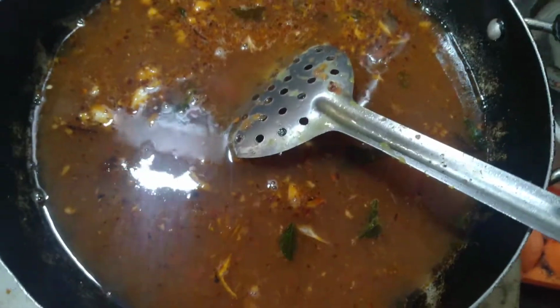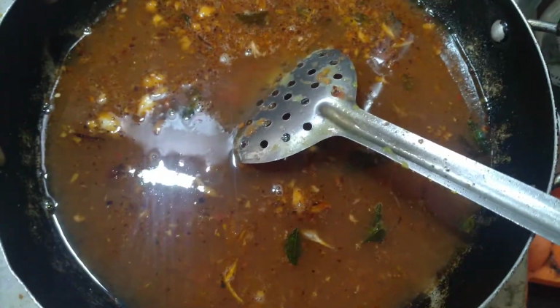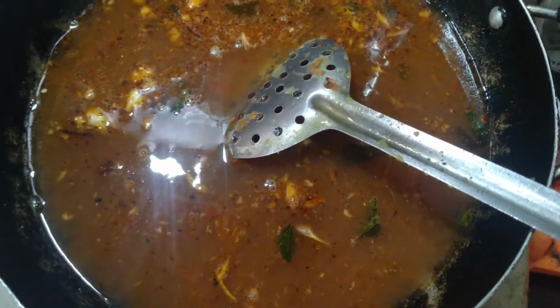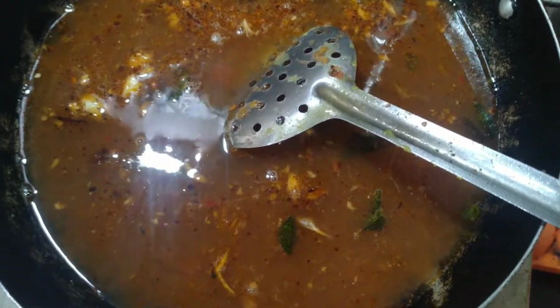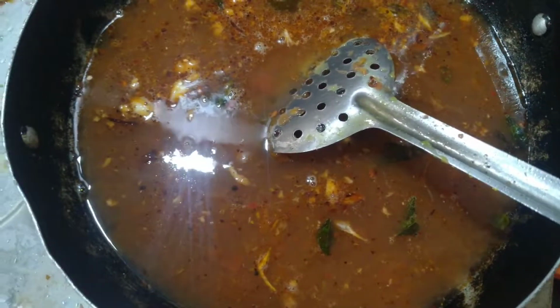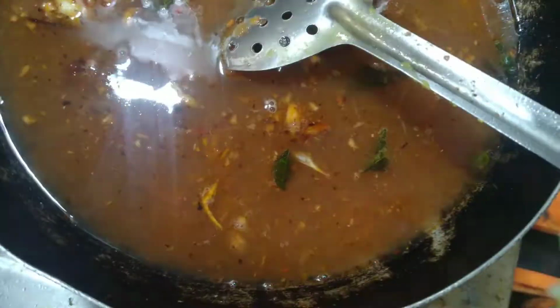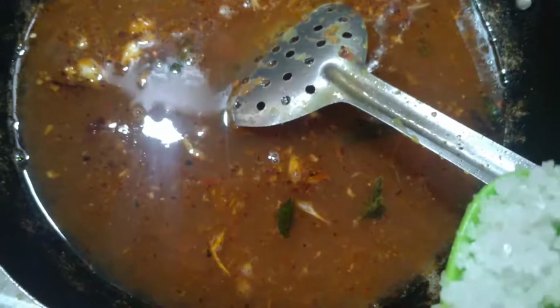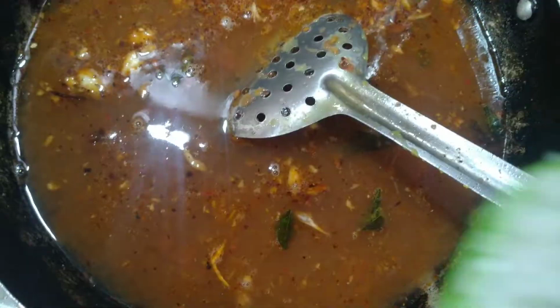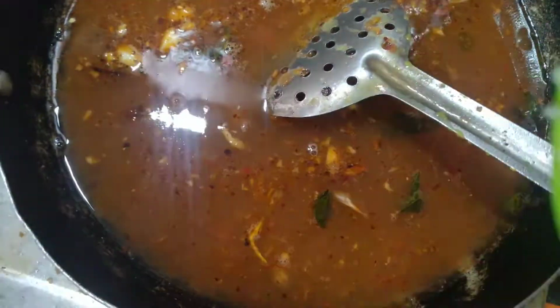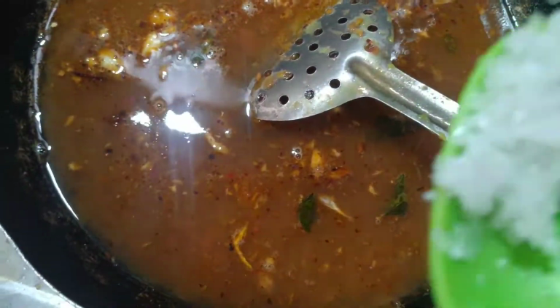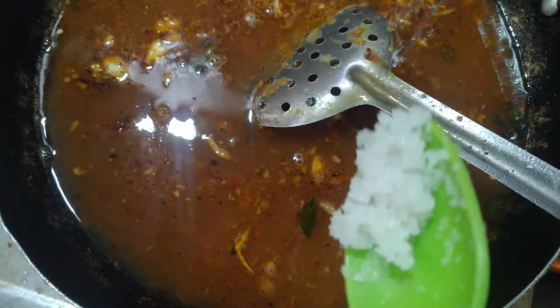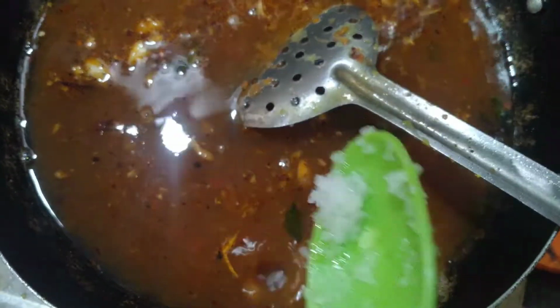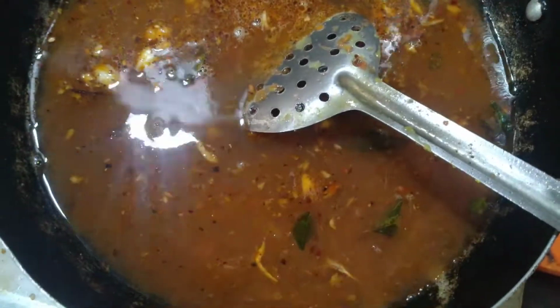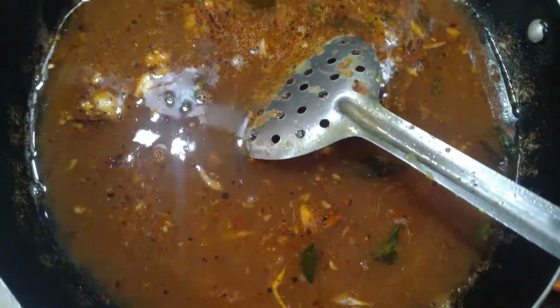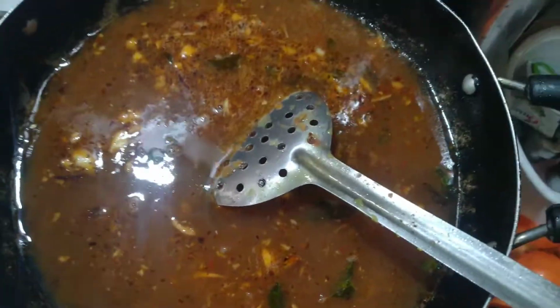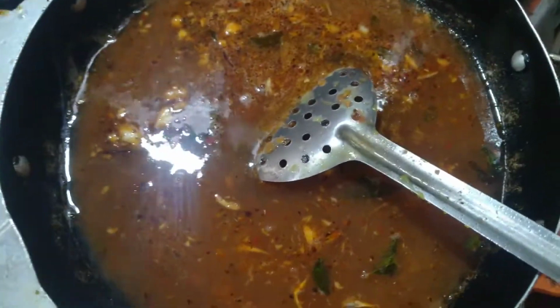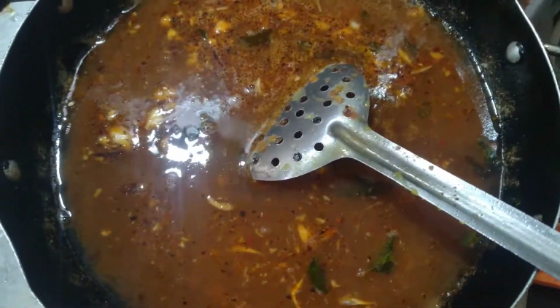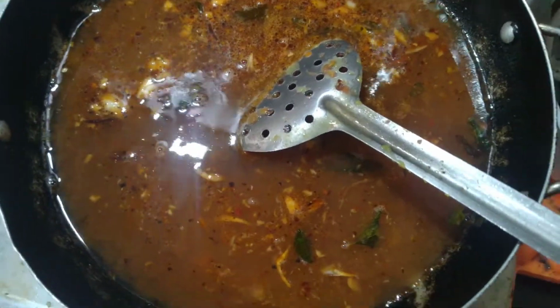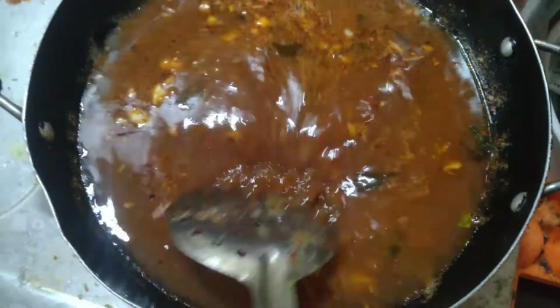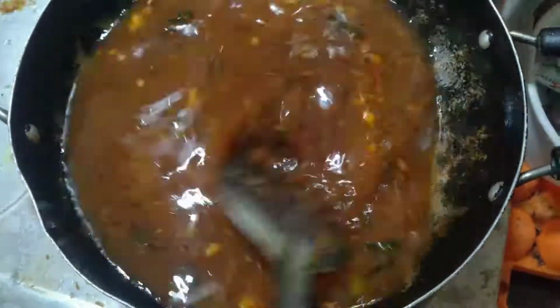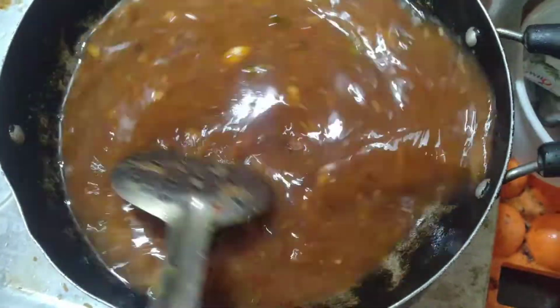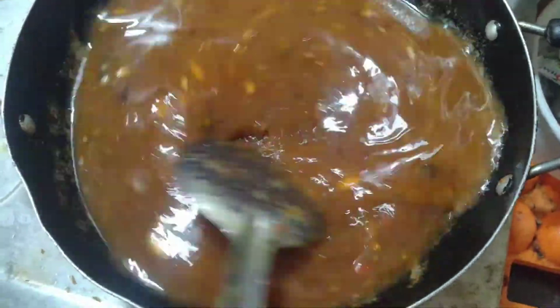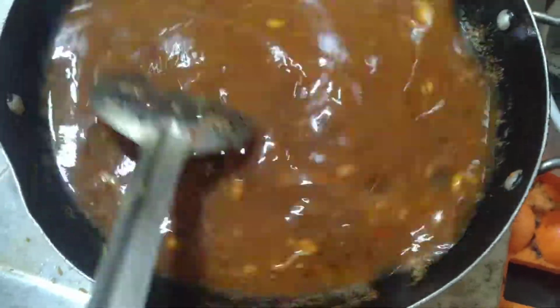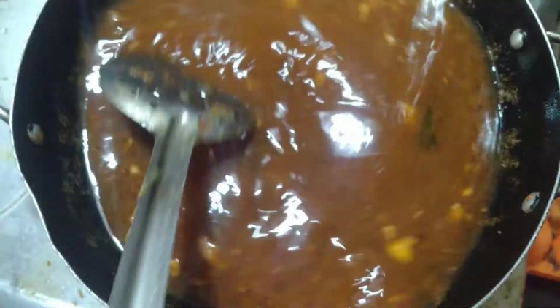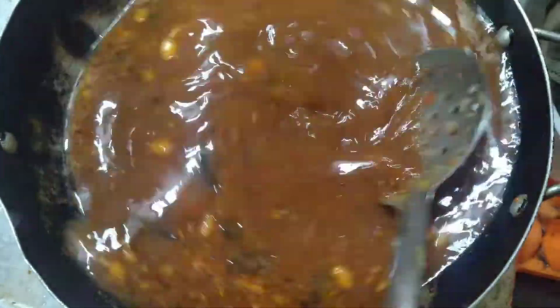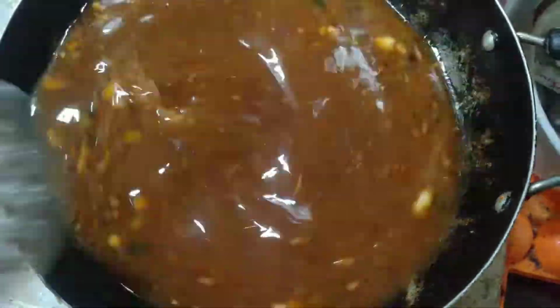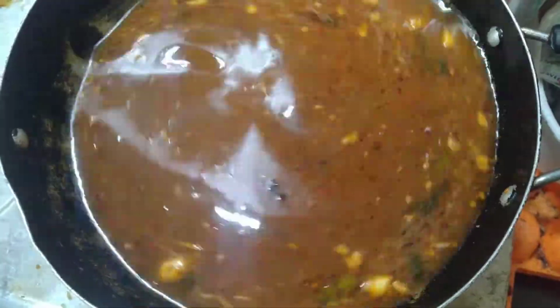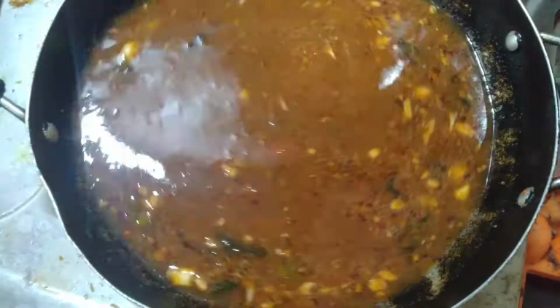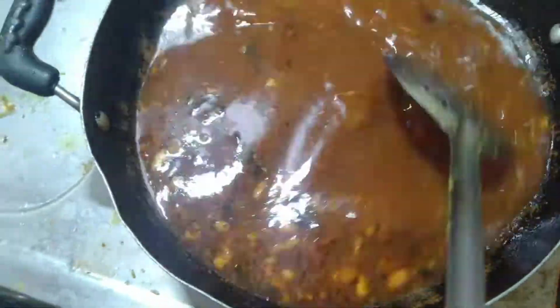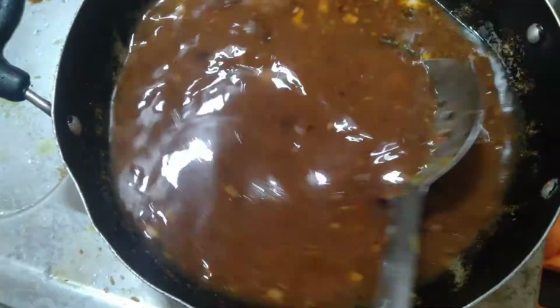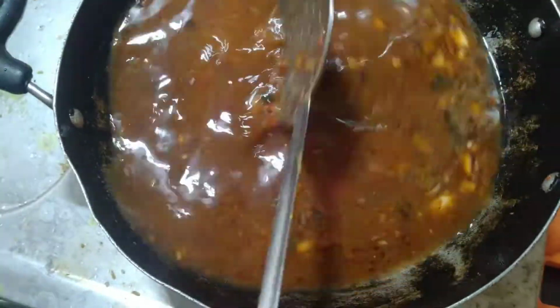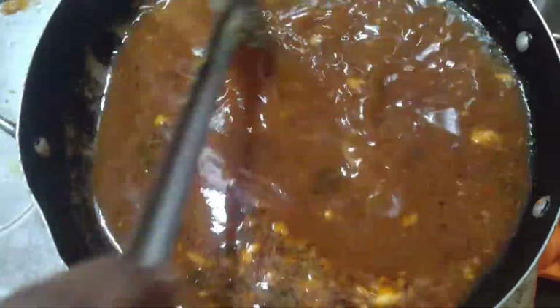Let's go into the butter. Add the sauce and put it in the pan. Give it the sauce and put it in the pan.